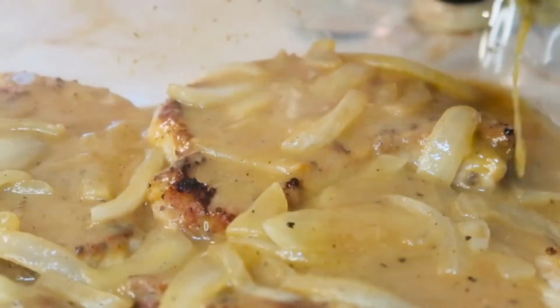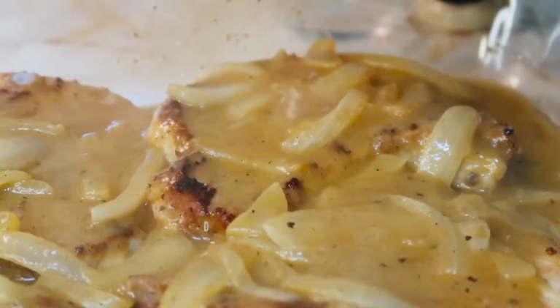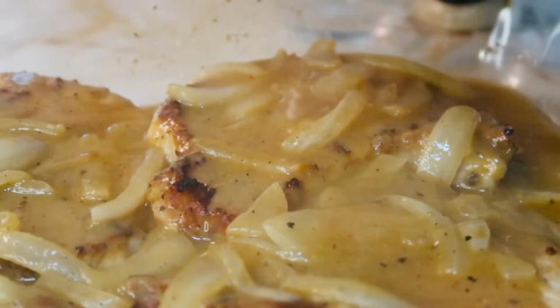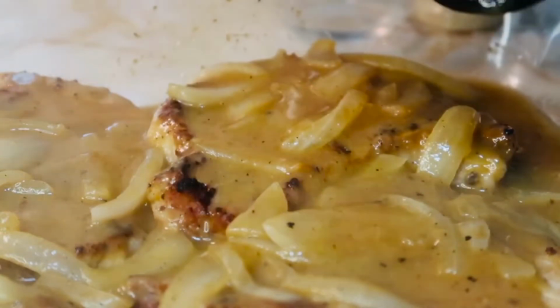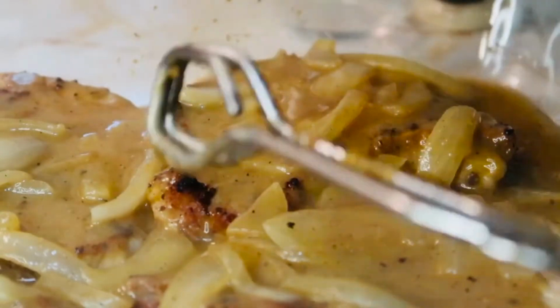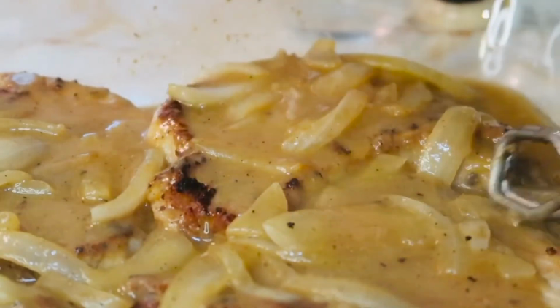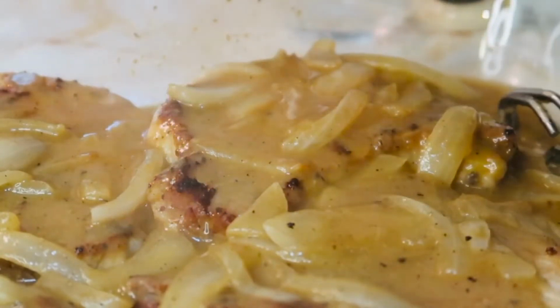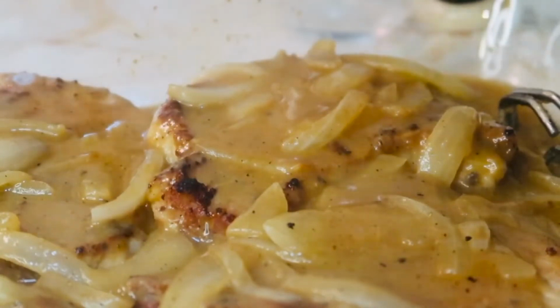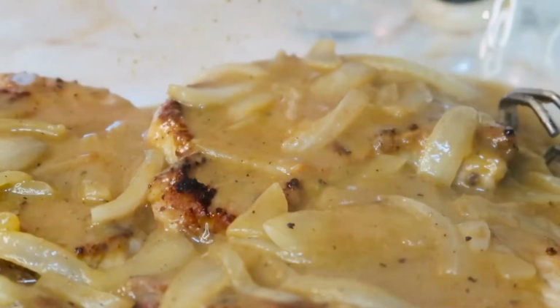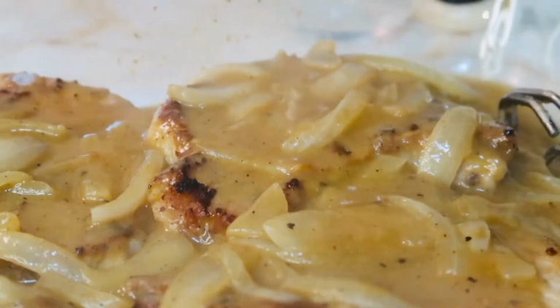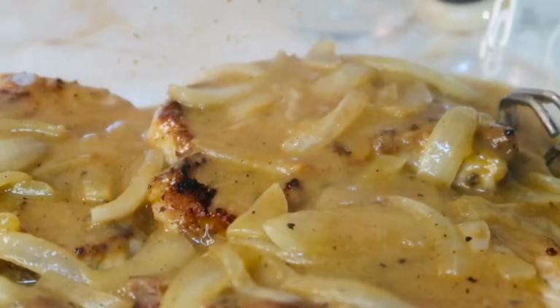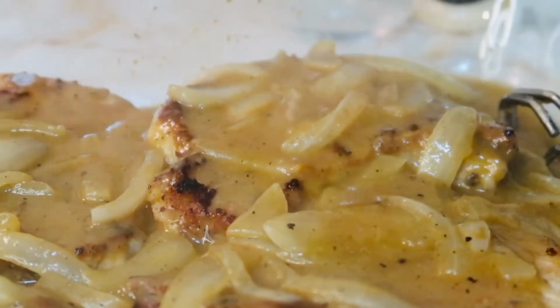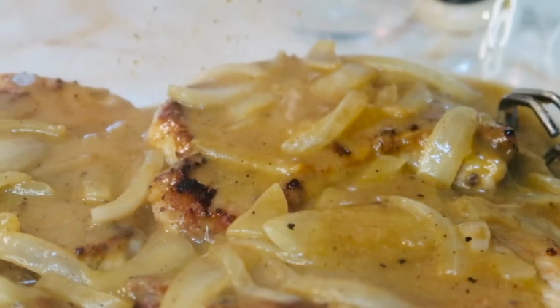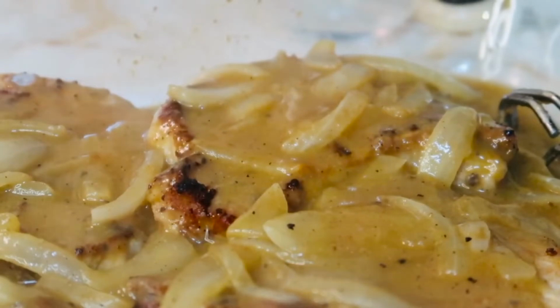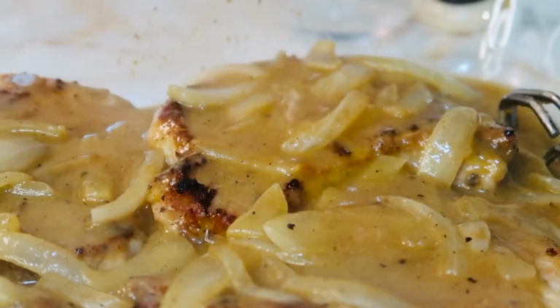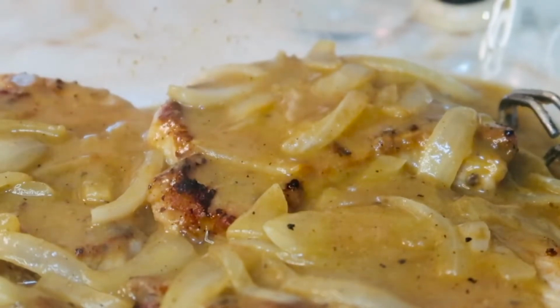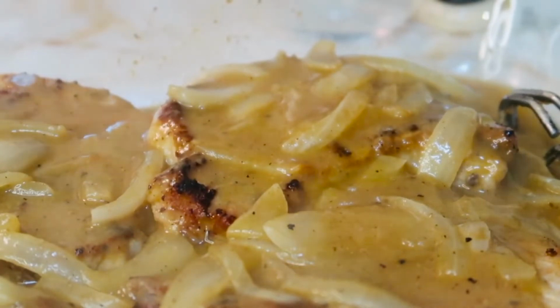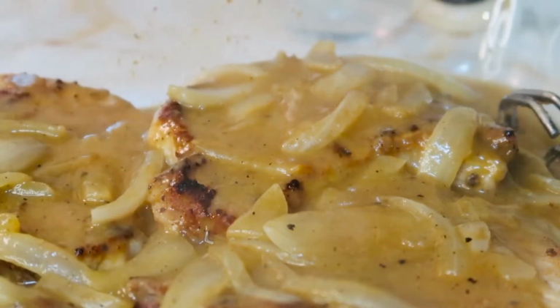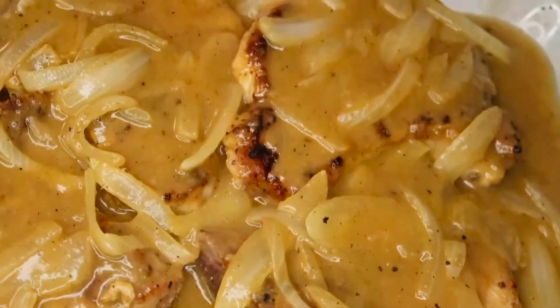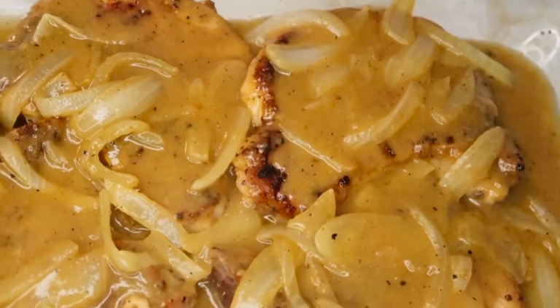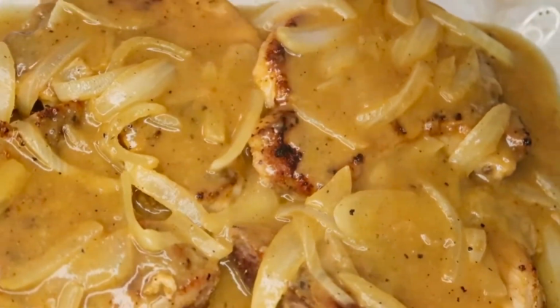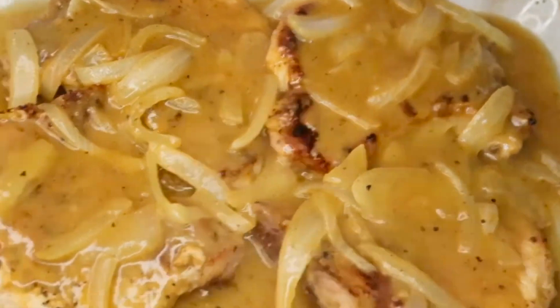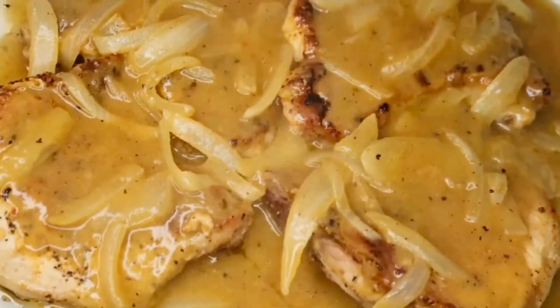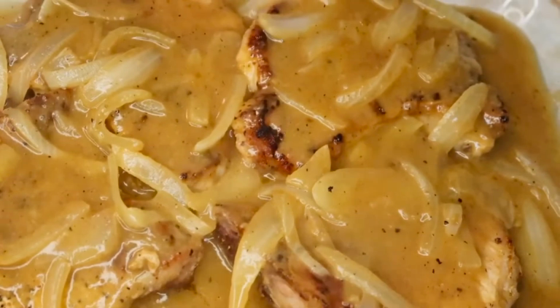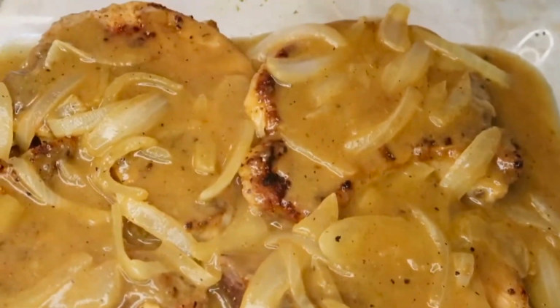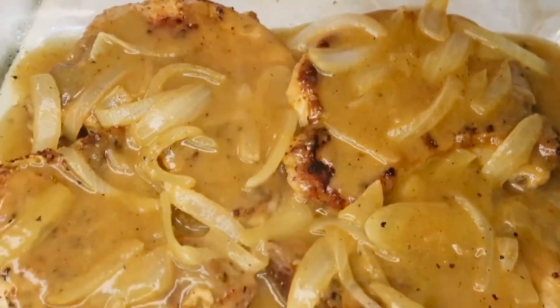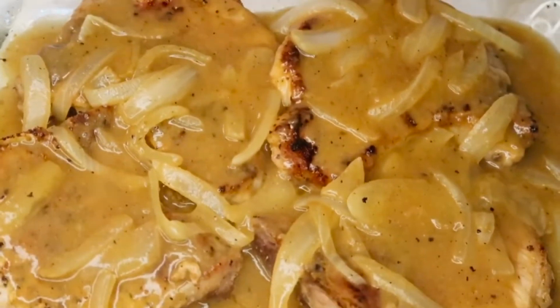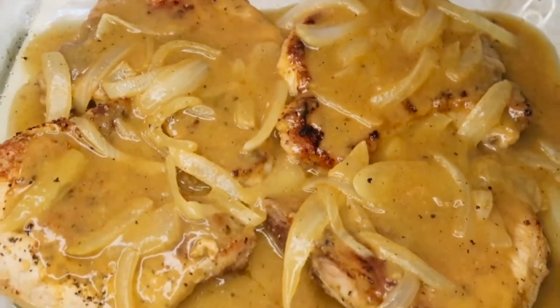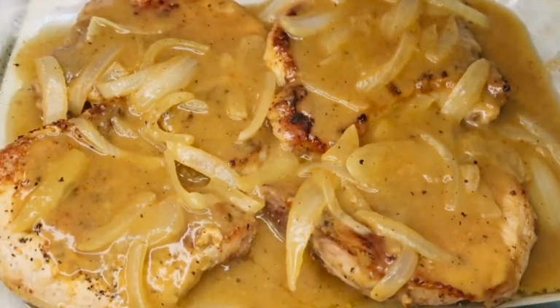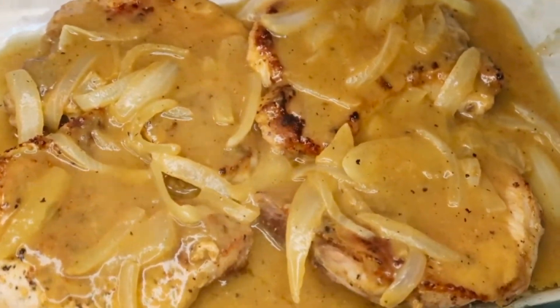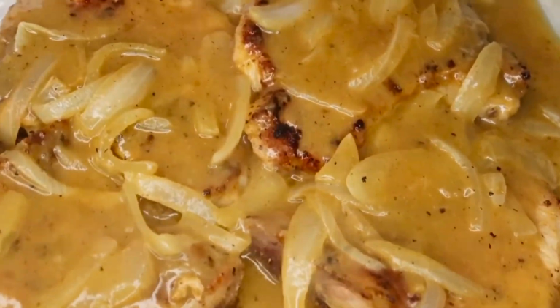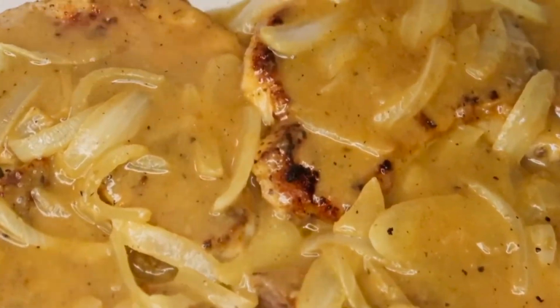Okay y'all, the next step is to pour all that gravy over your pork chops in the baking dish and get ready to put them in the oven. This is how they look before they go in the oven — I'm going to bake them for about 25 to 30 minutes.